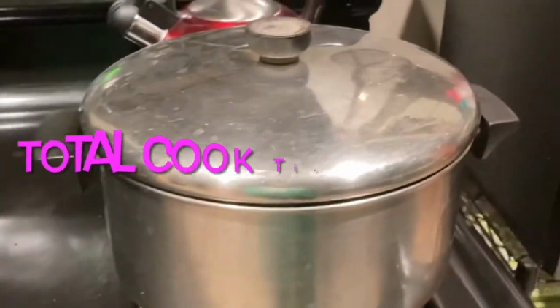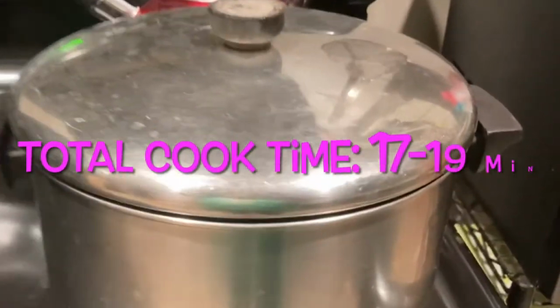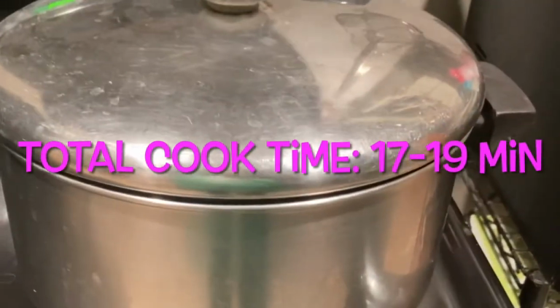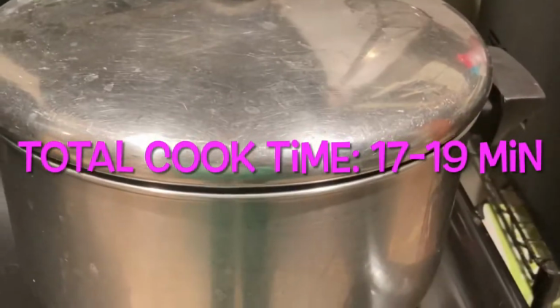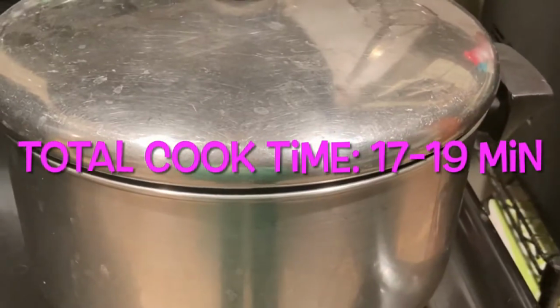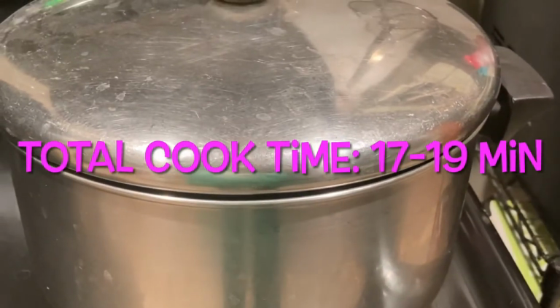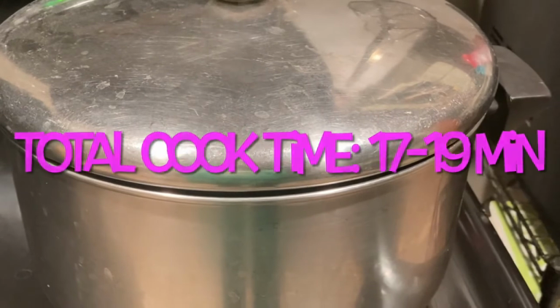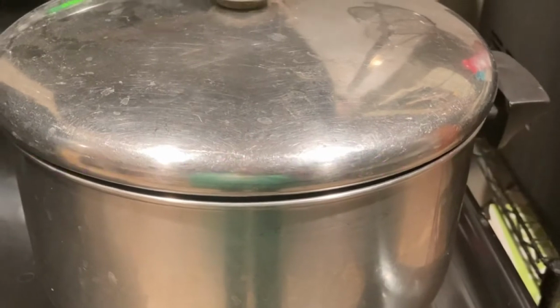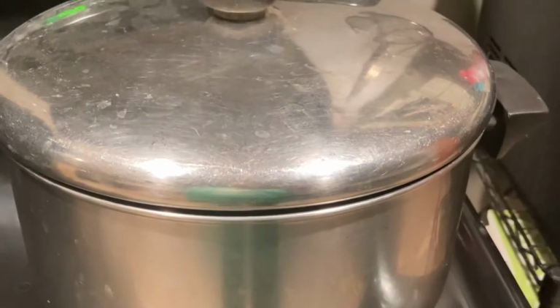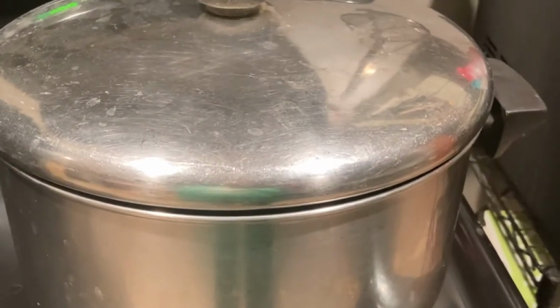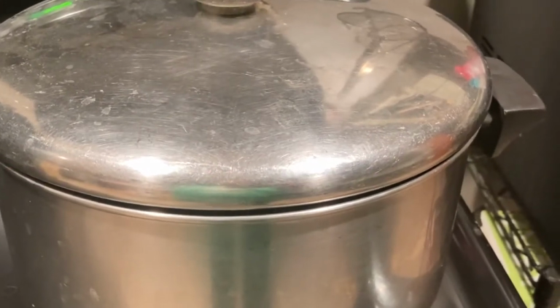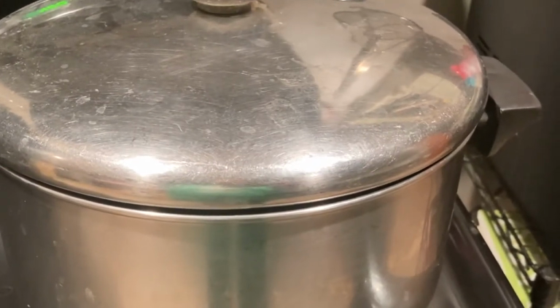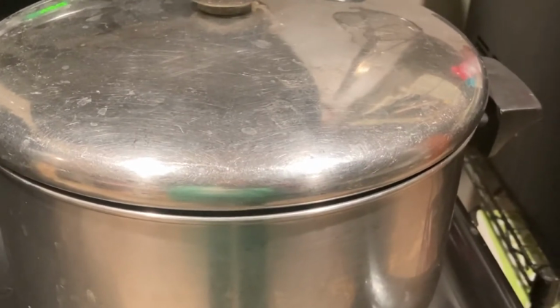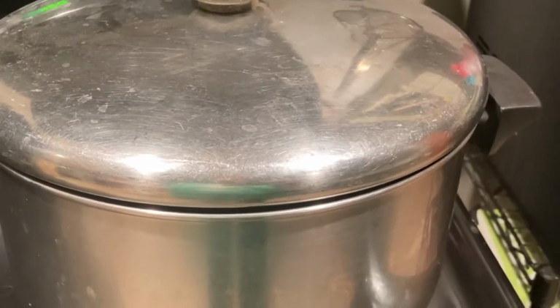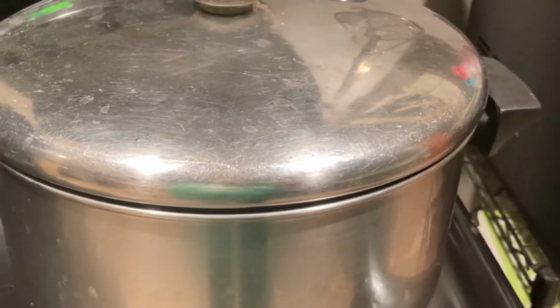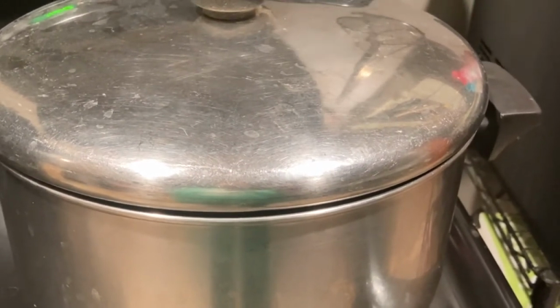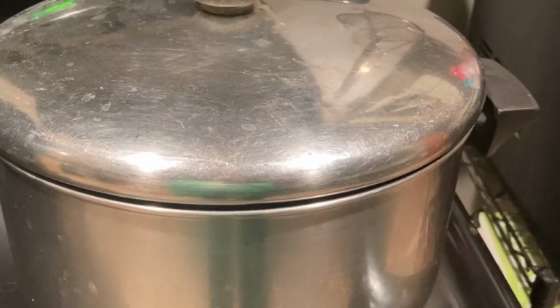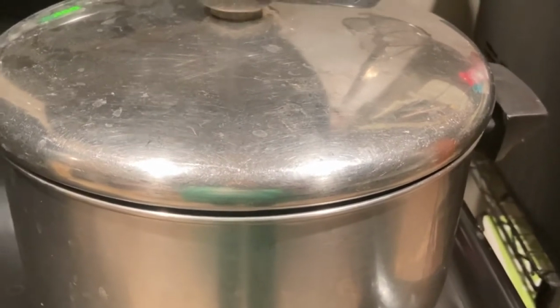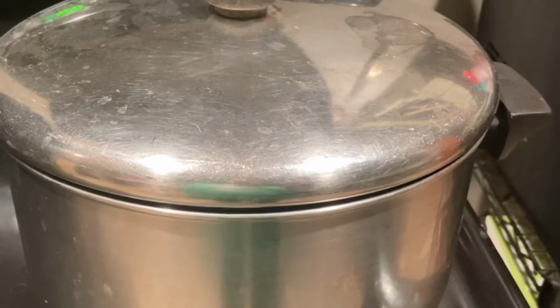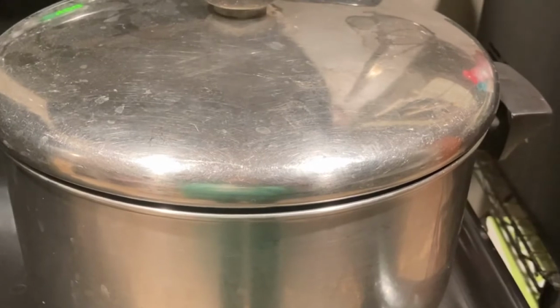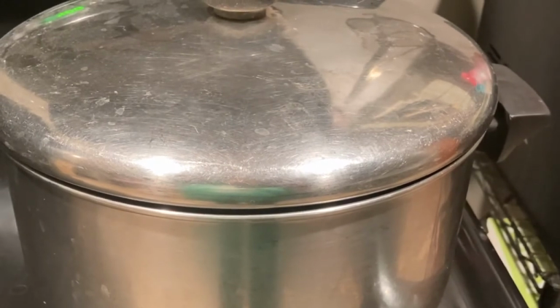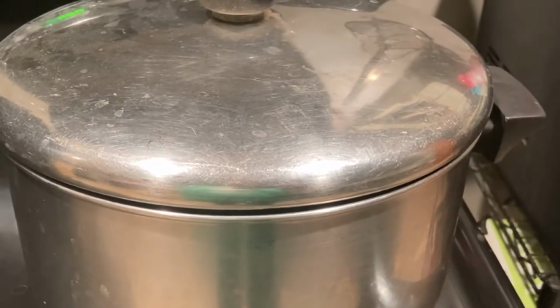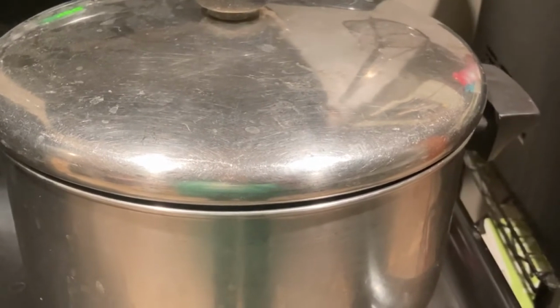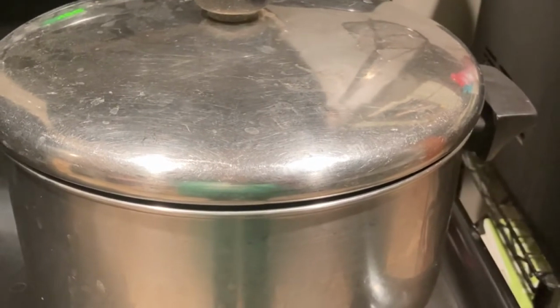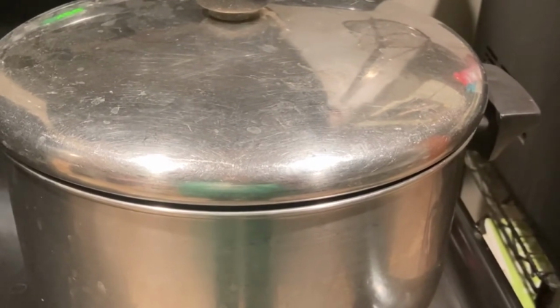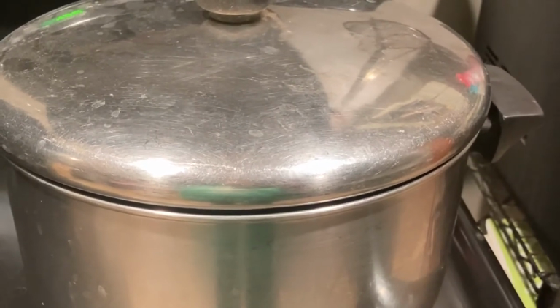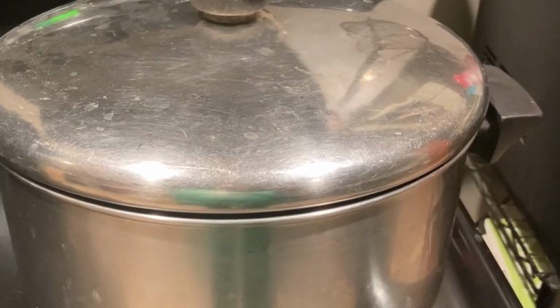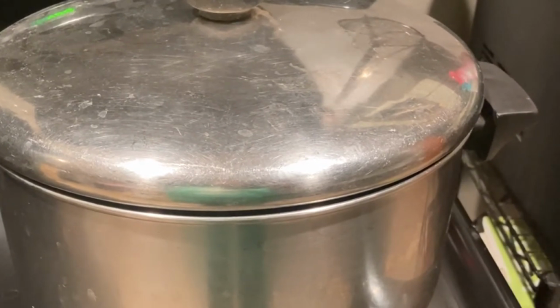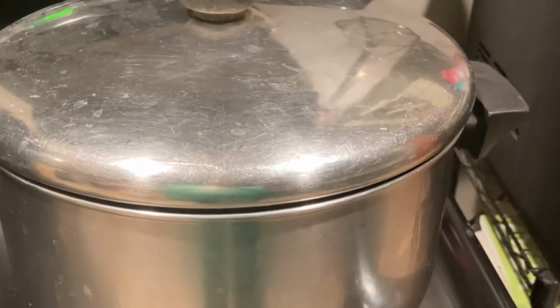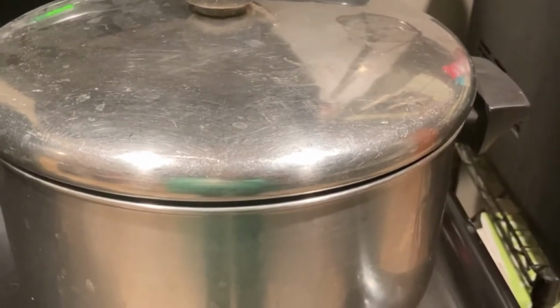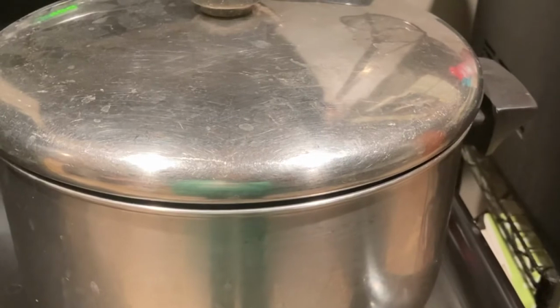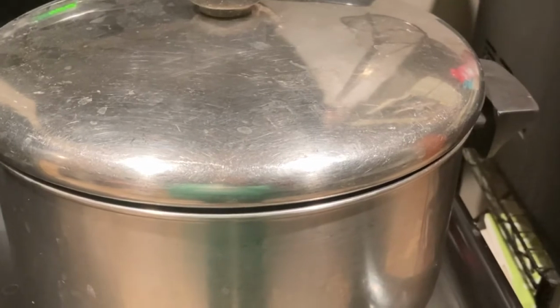The total cook time is about 17 to 19 minutes. Check it toward the end to your liking. I like mine al dente — that means not crunchy and not mushy. Just right.